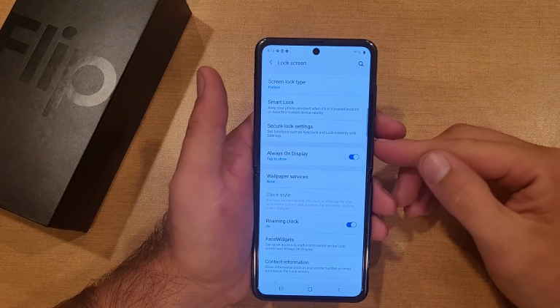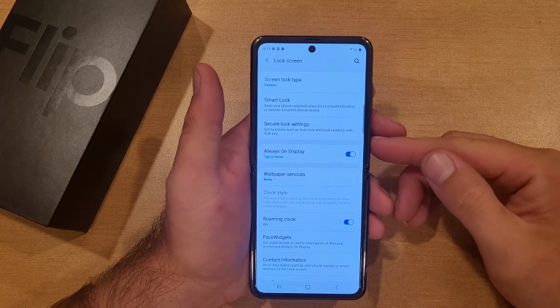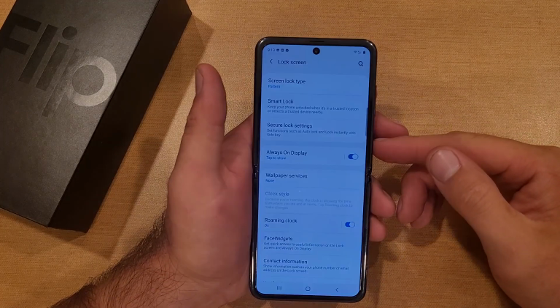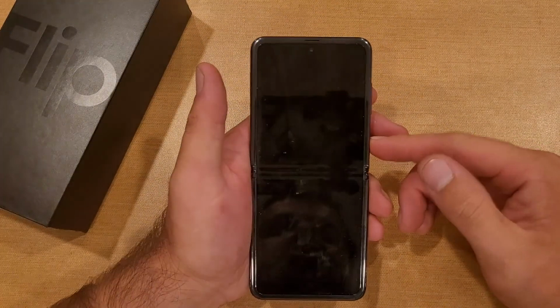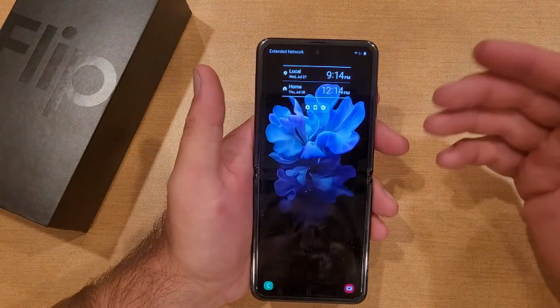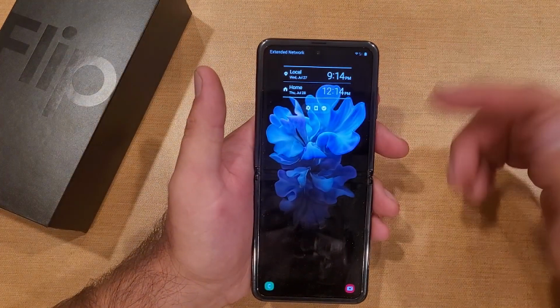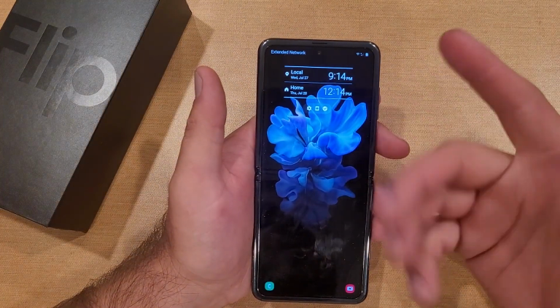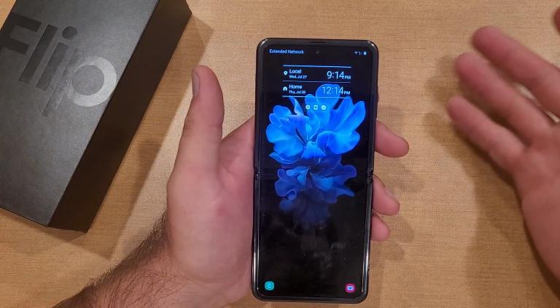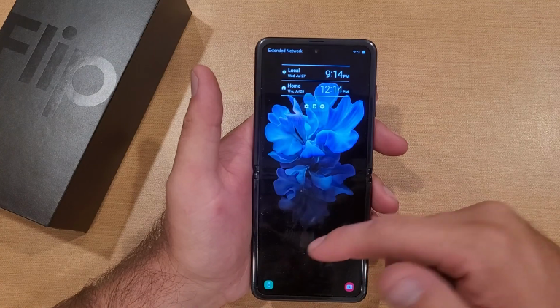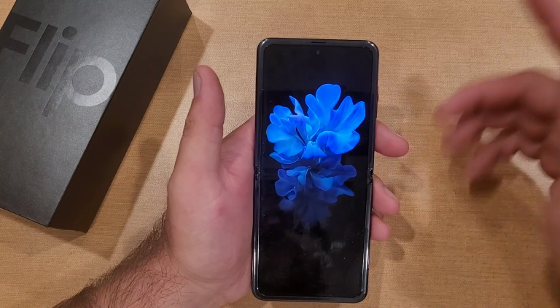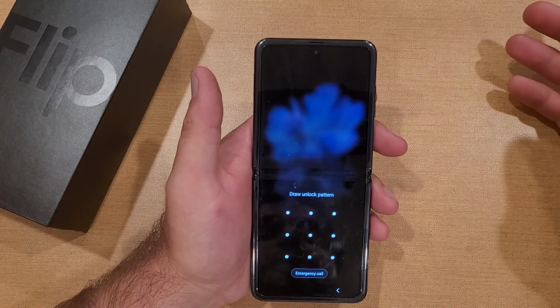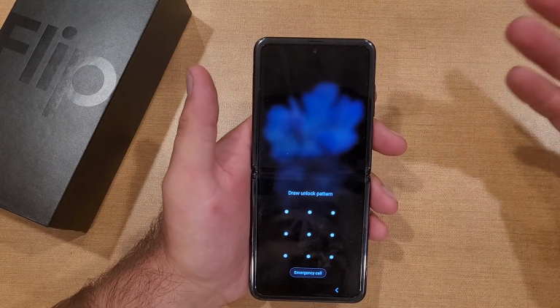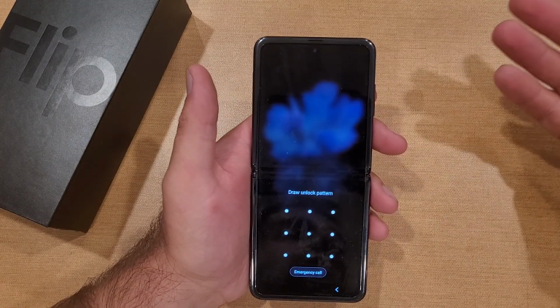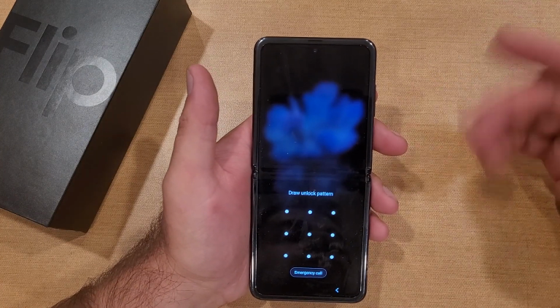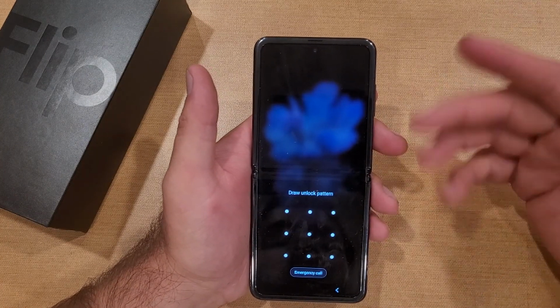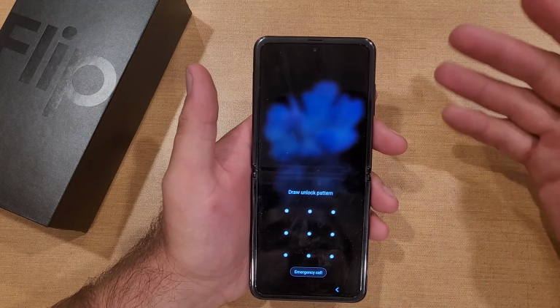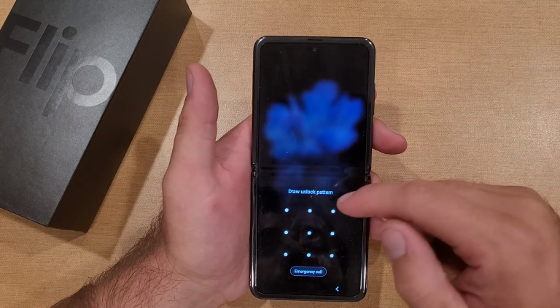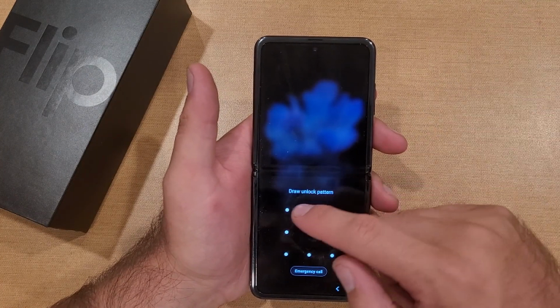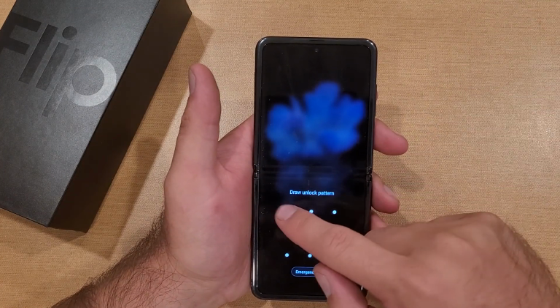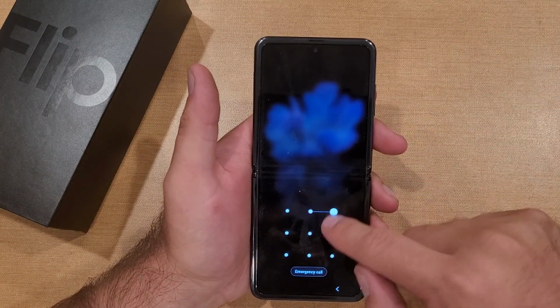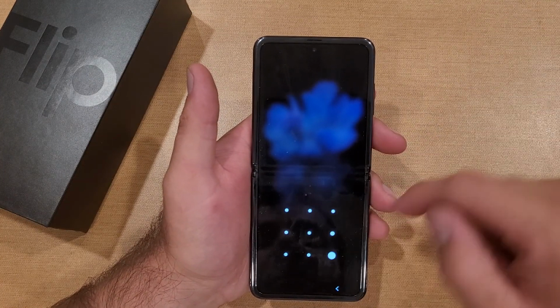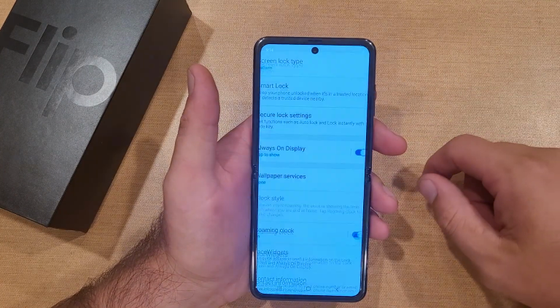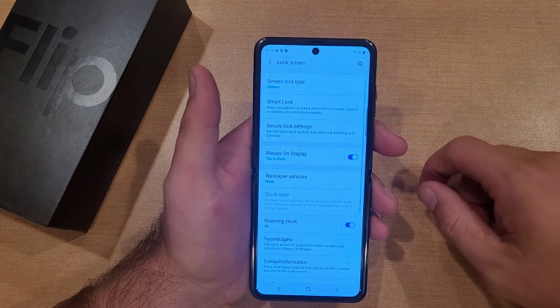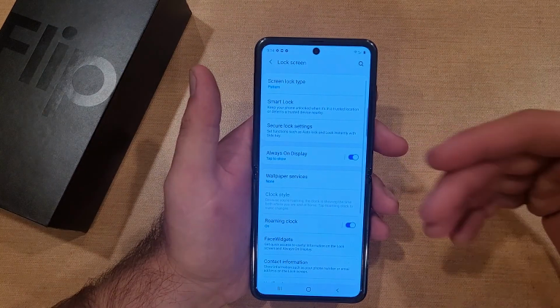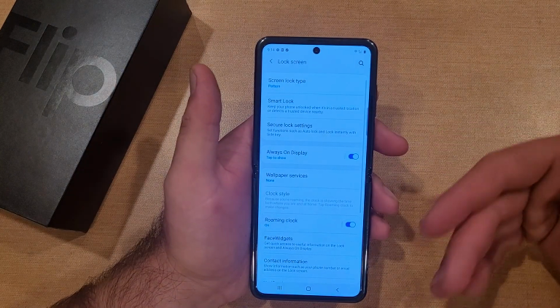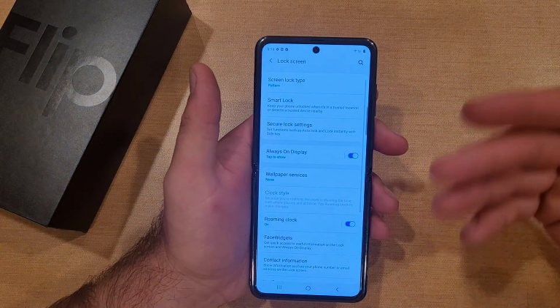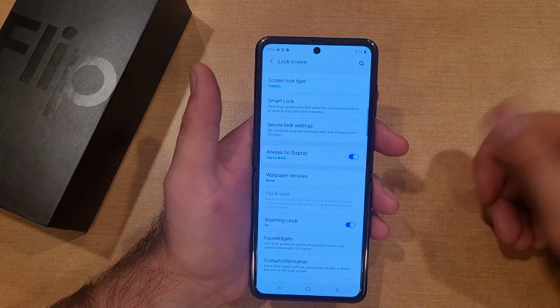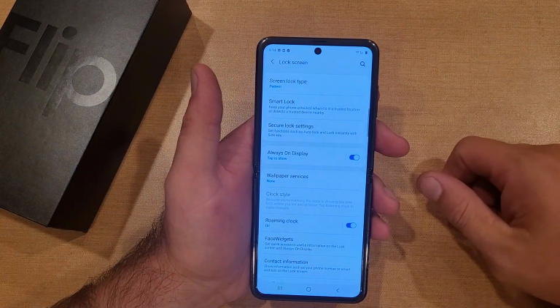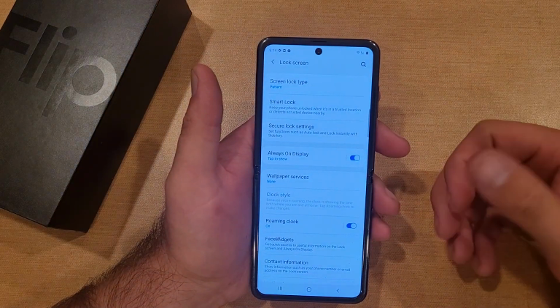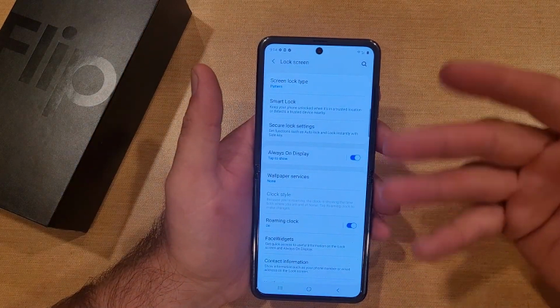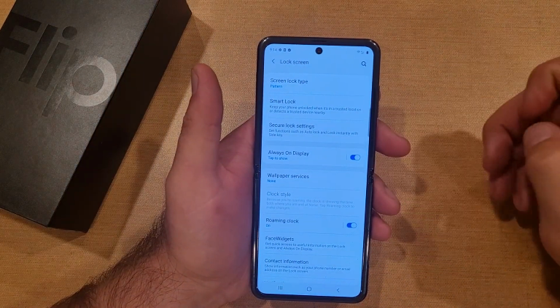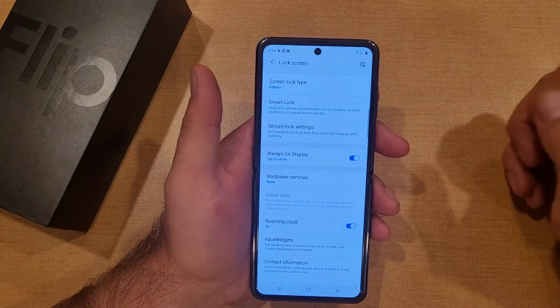Let me demonstrate — here on the lock screen I swipe up, and now it's no longer just a swipe; it's the pattern. I put my pattern in, and just like that, once the pattern is entered correctly, it opens right up.